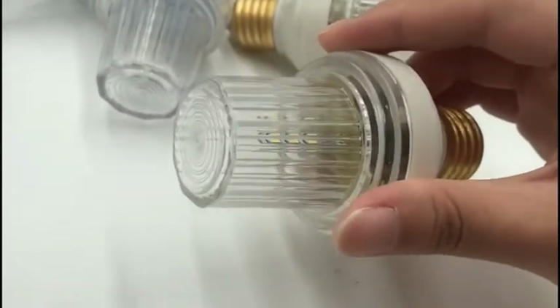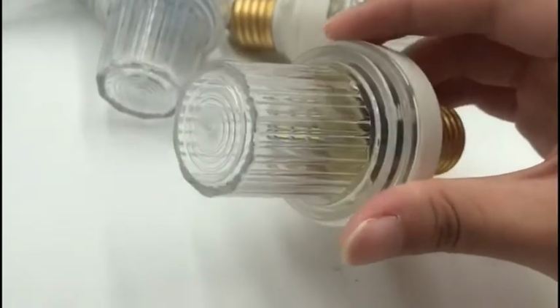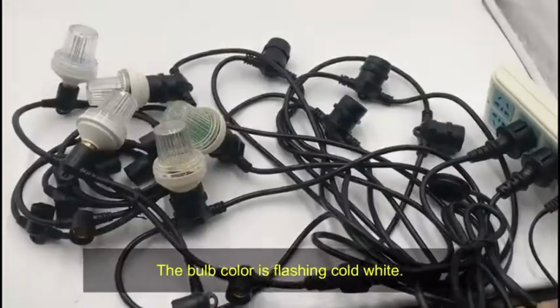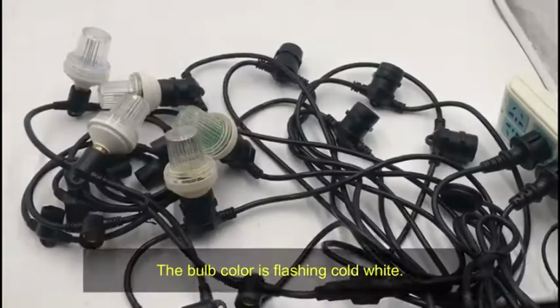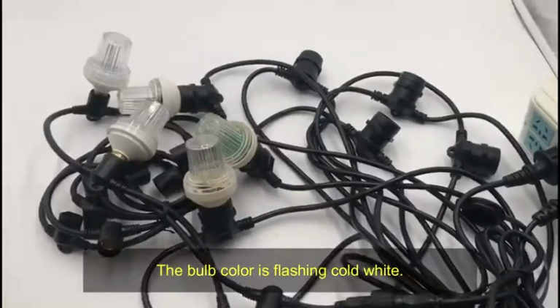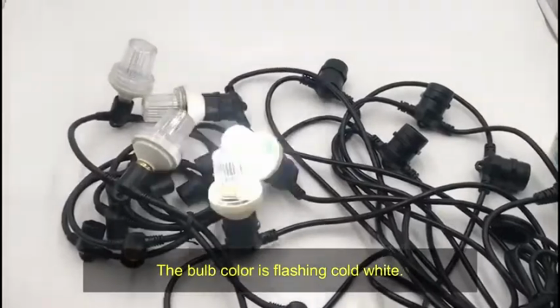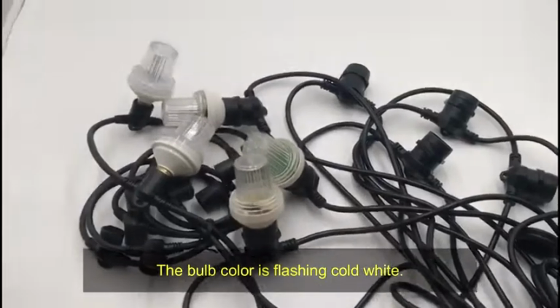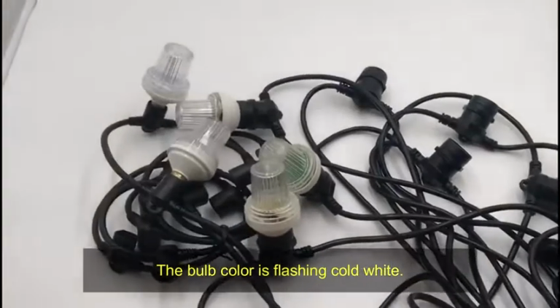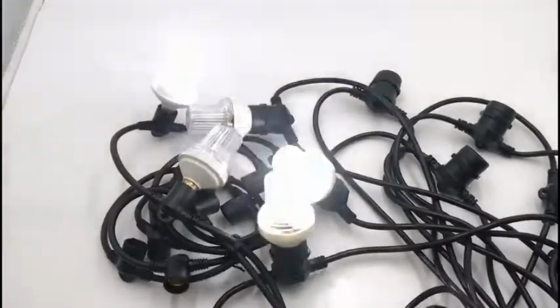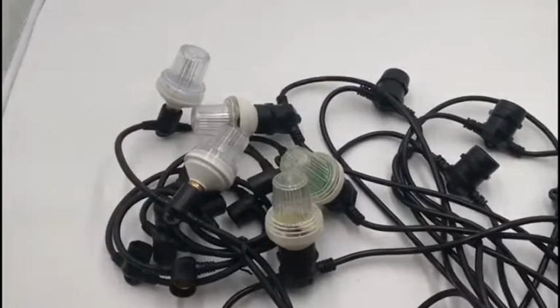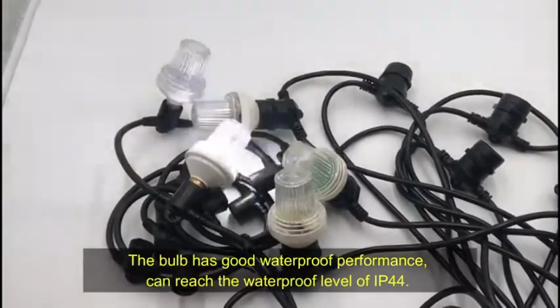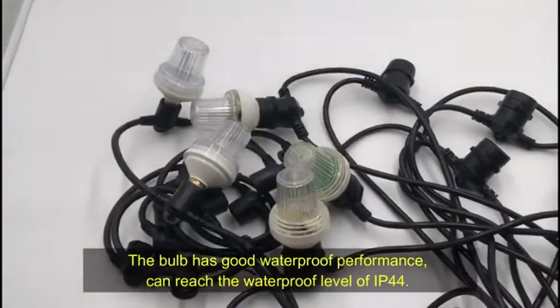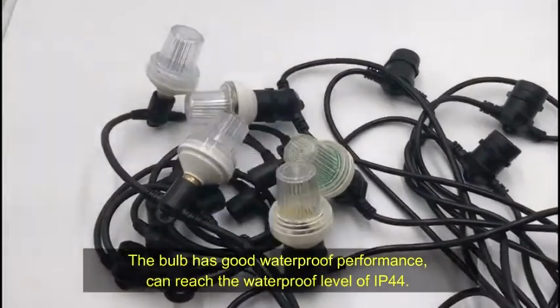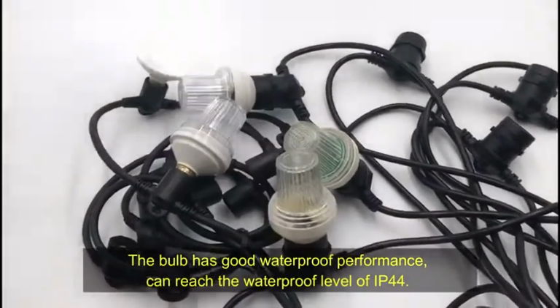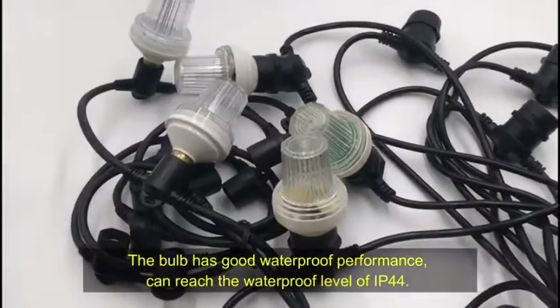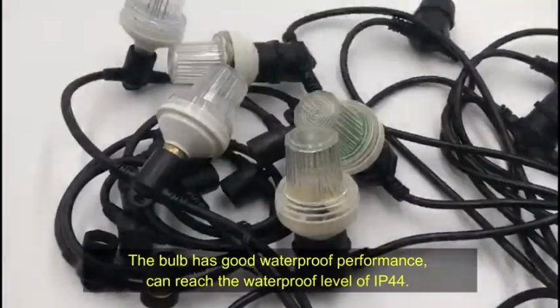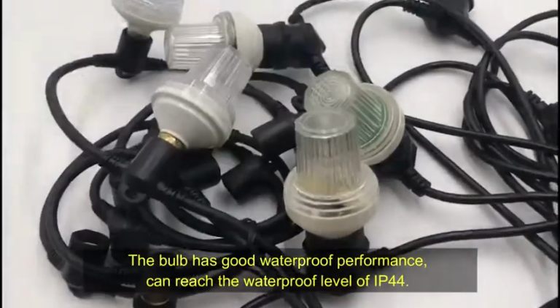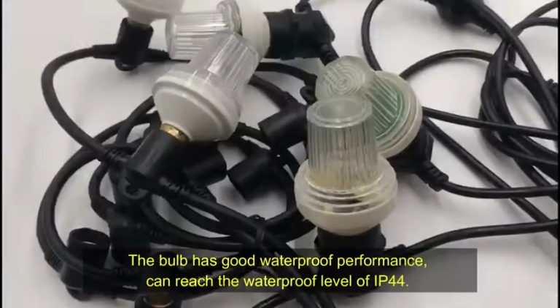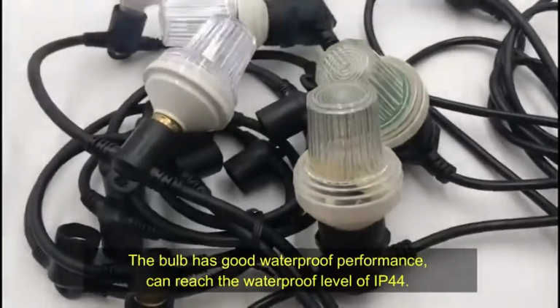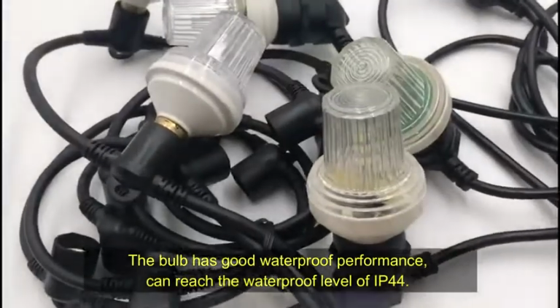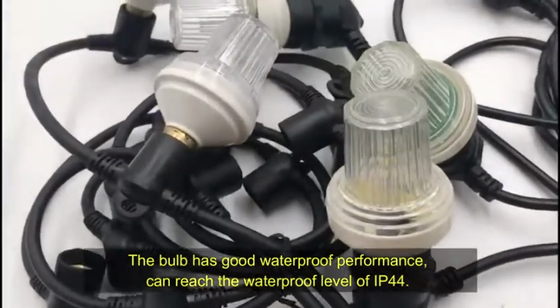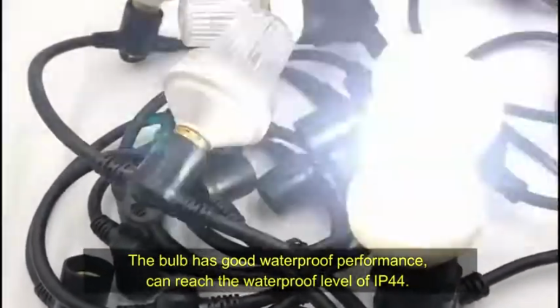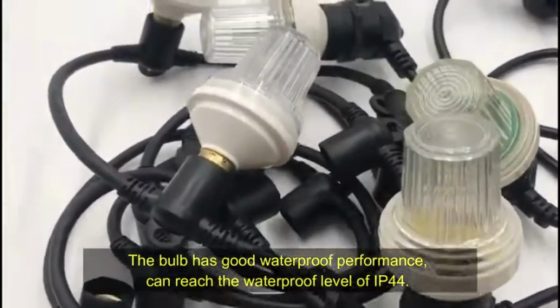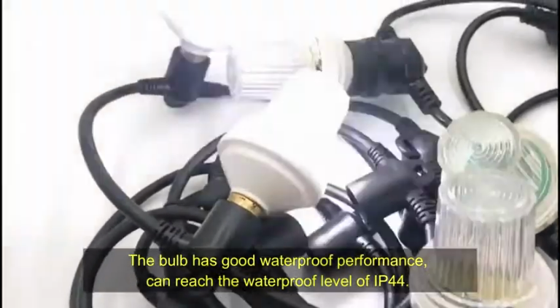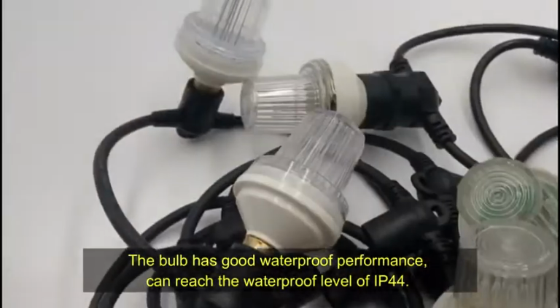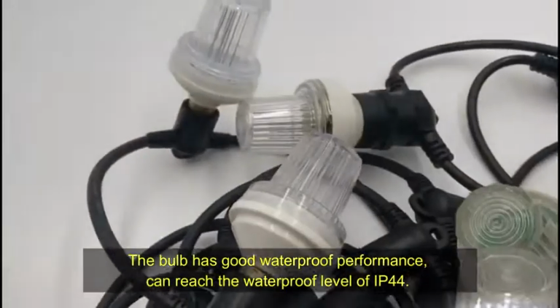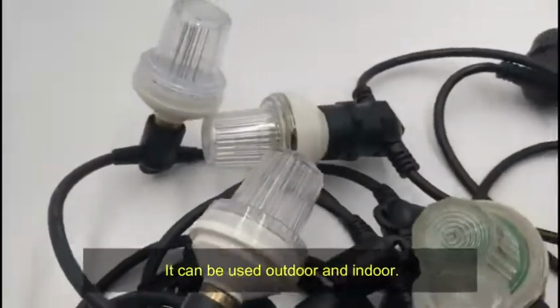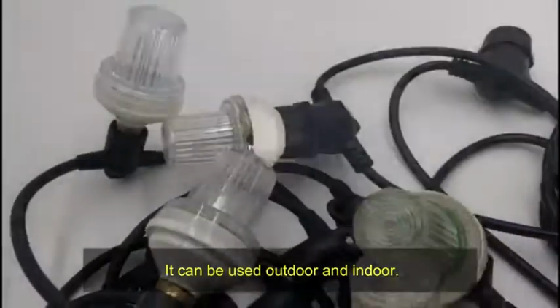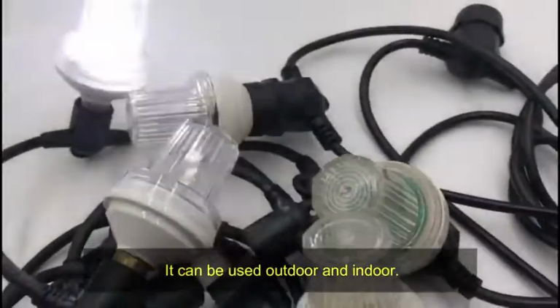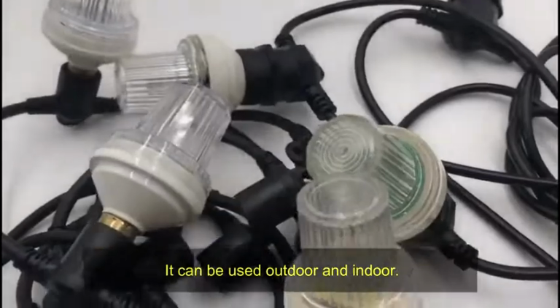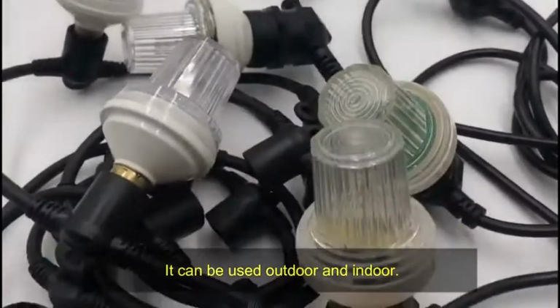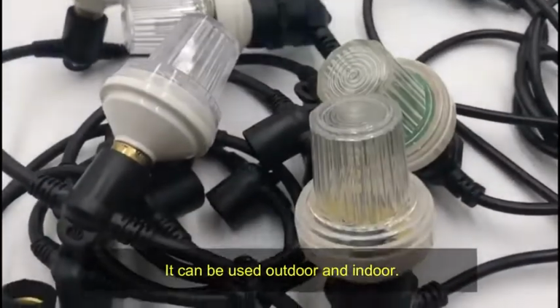The bulb color is flashing white. The bulb has good waterproof performance and can reach a waterproof level of IP44. It can be used both outdoors and indoors.